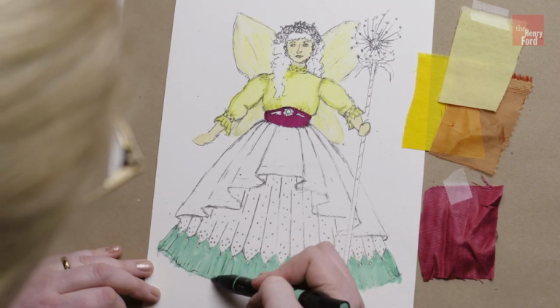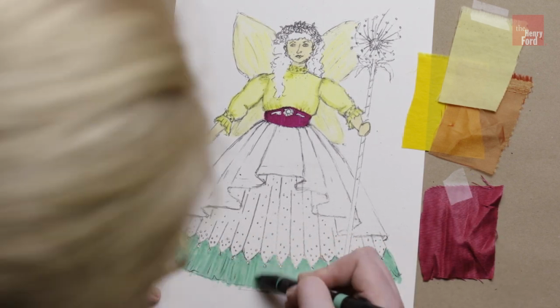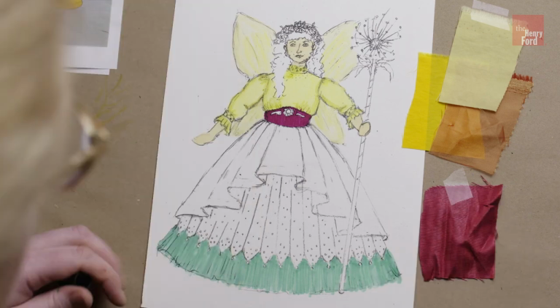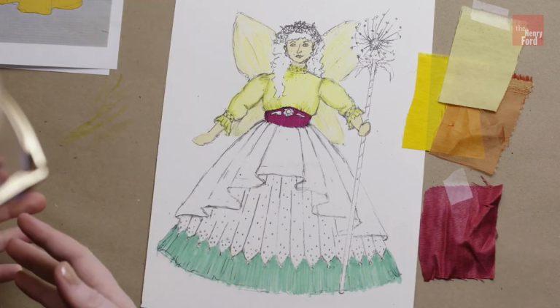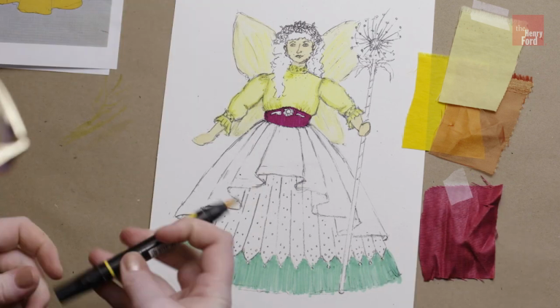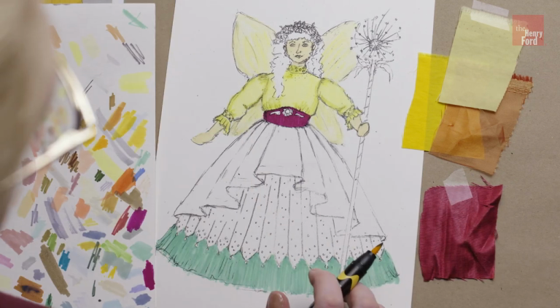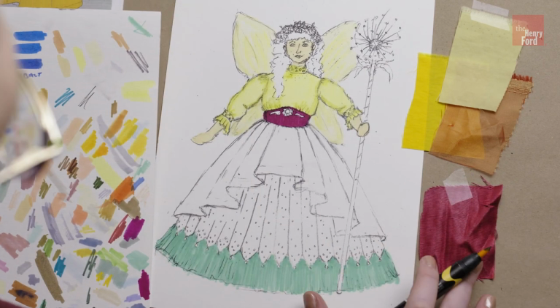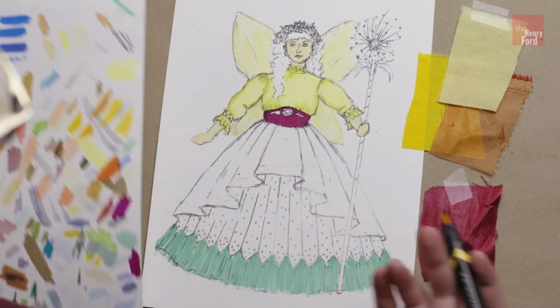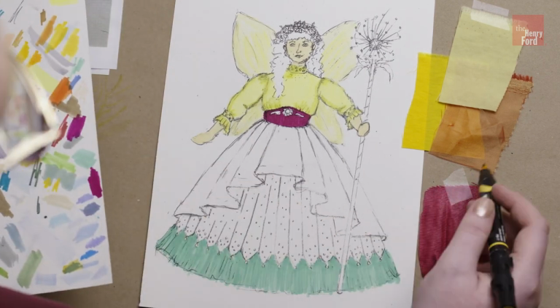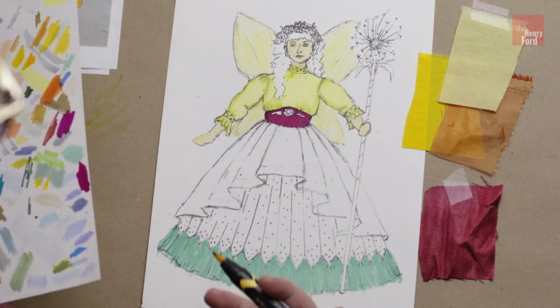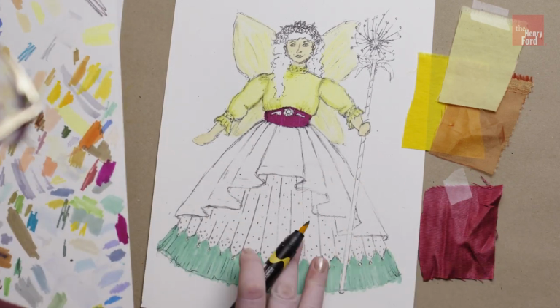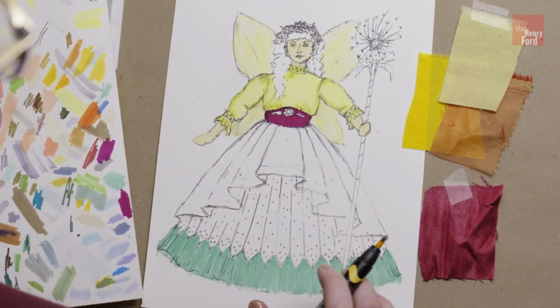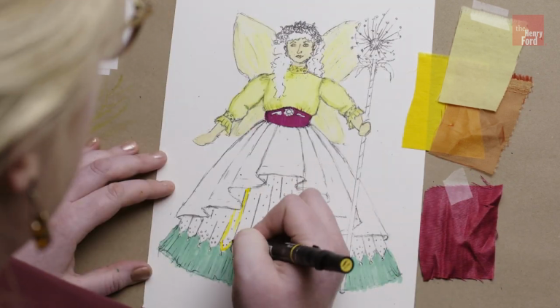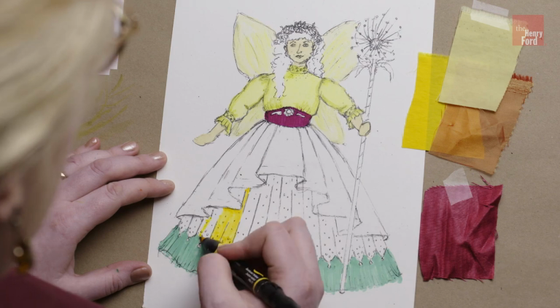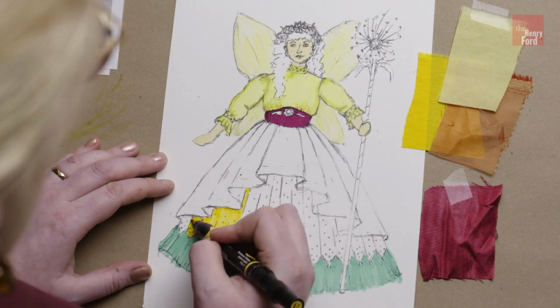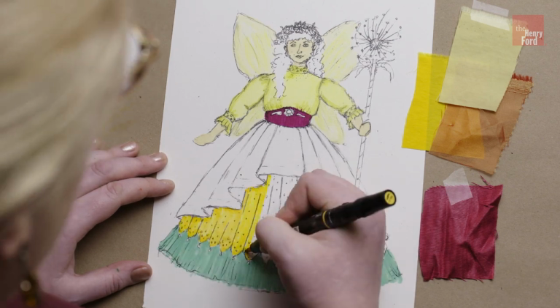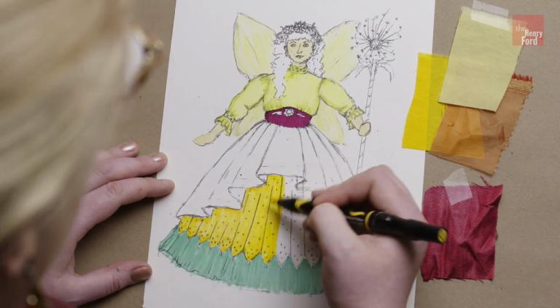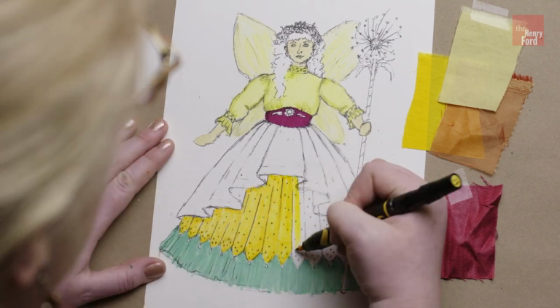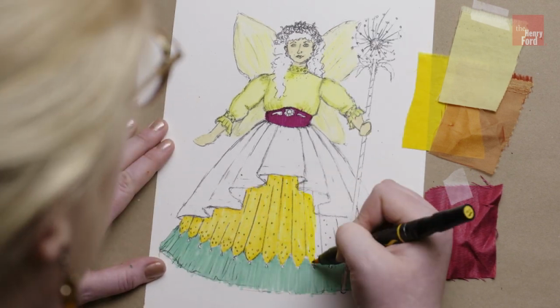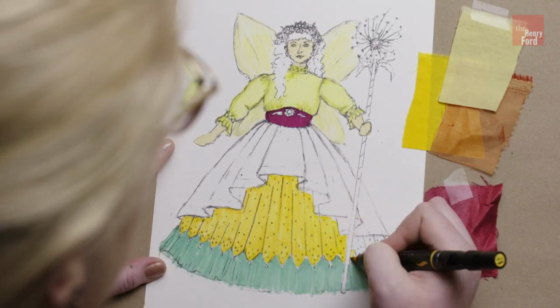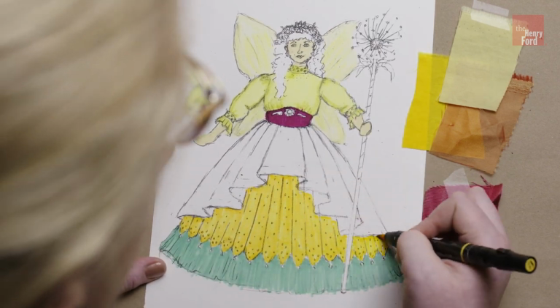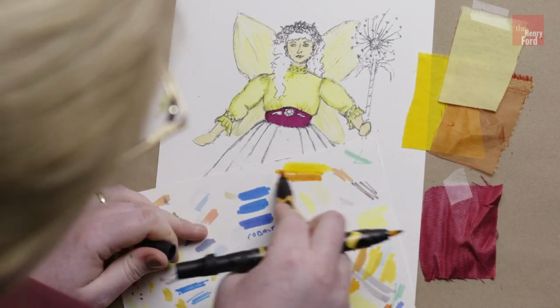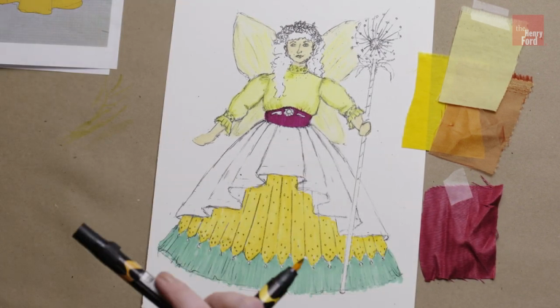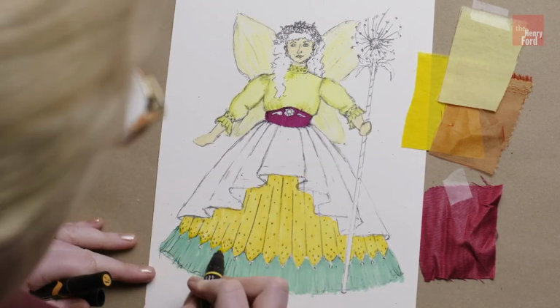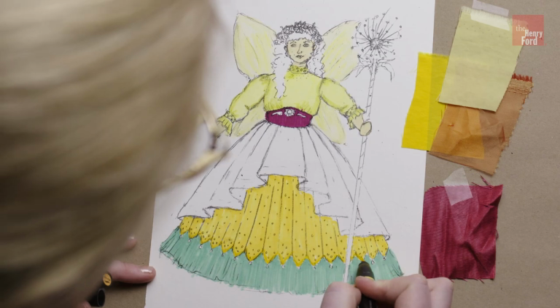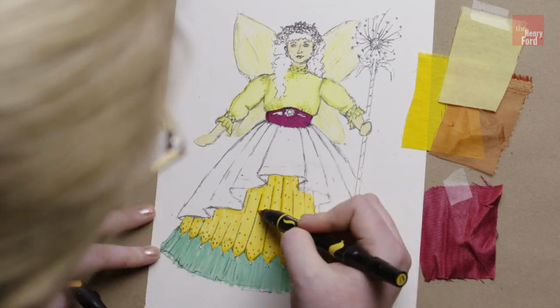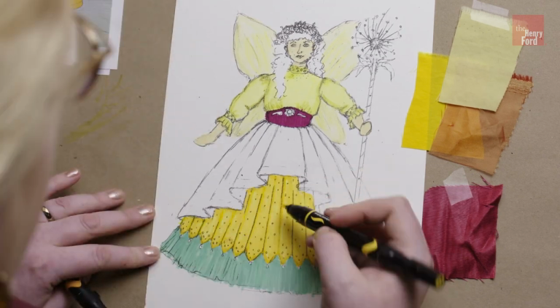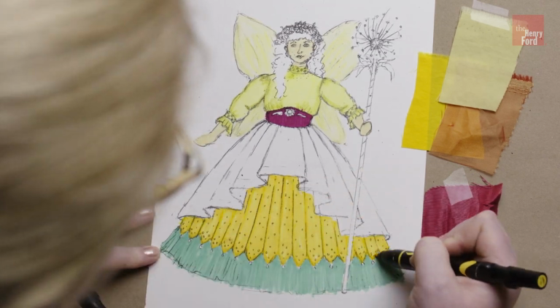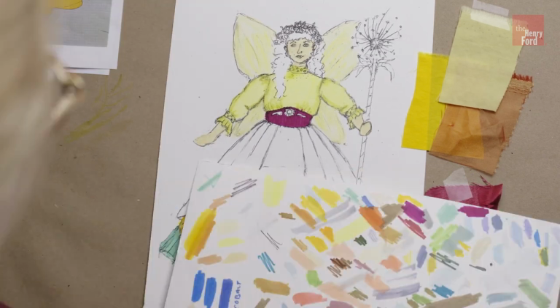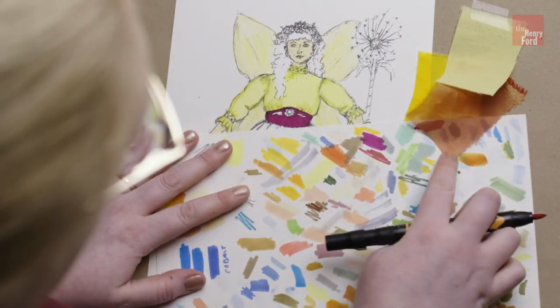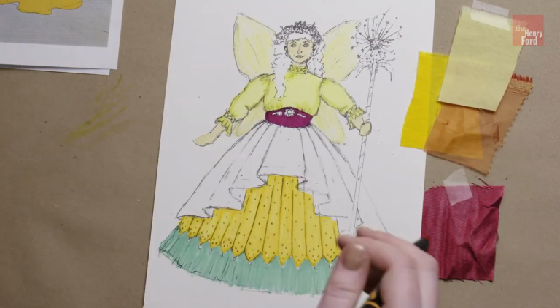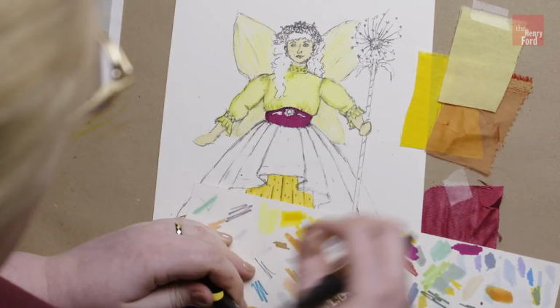Something right on the back of her. The bad fairy has very sinister wings where it looks like it's almost a cape. For the good fairy, you want something just light and bright and airy, bringing your eye up.